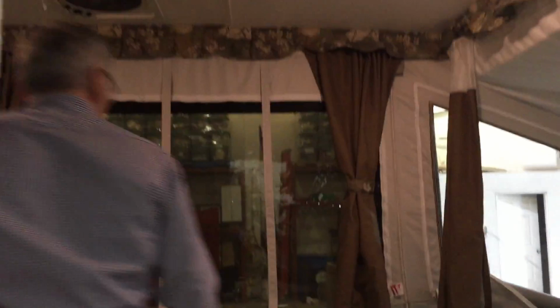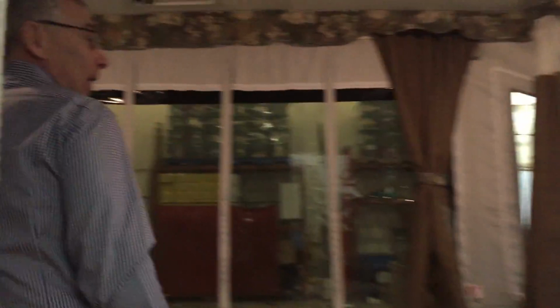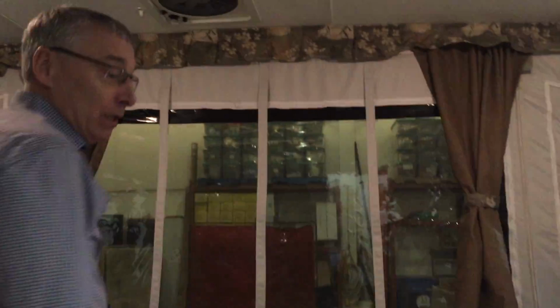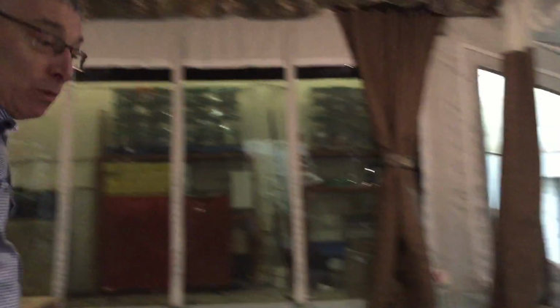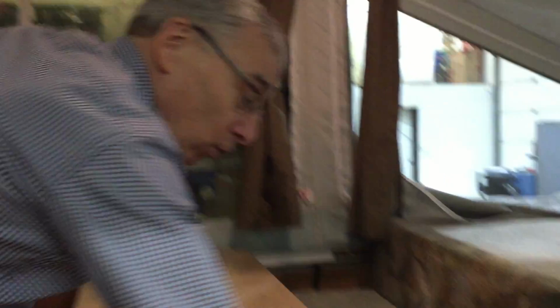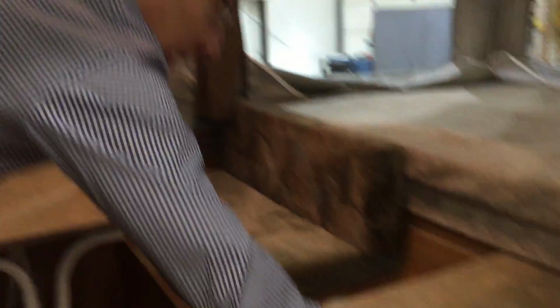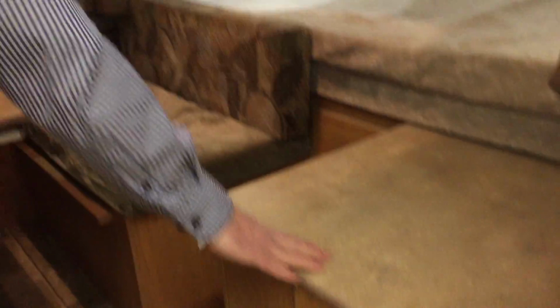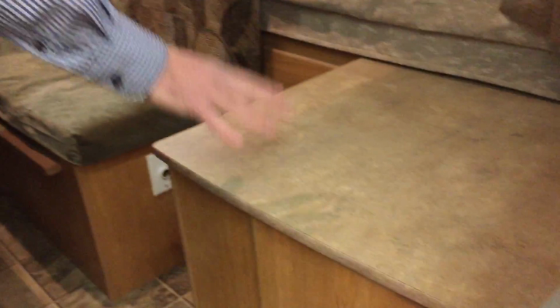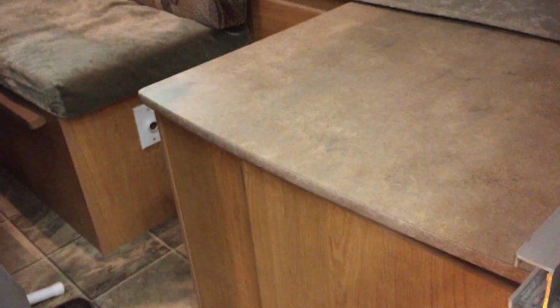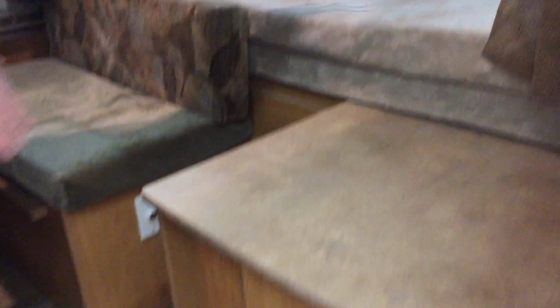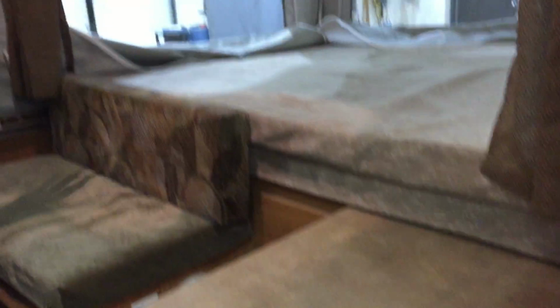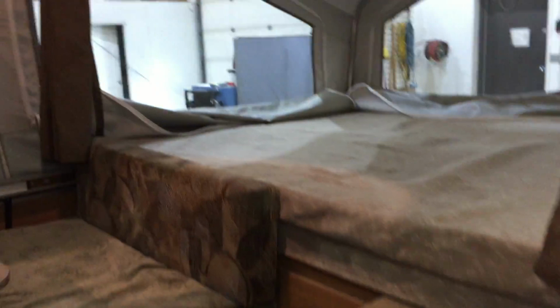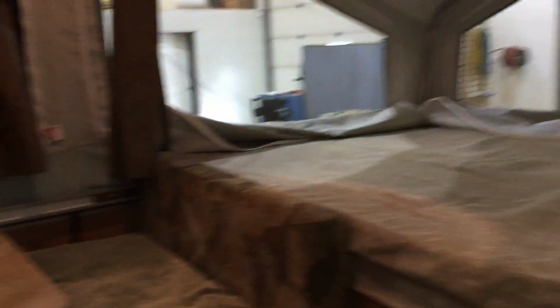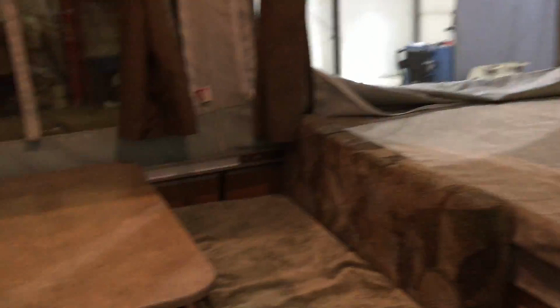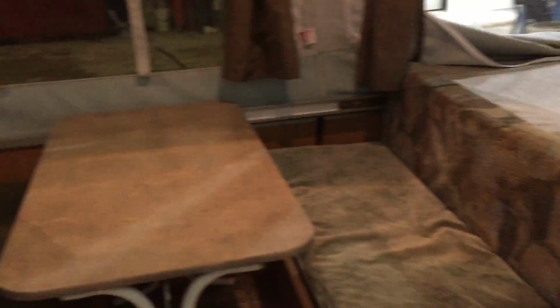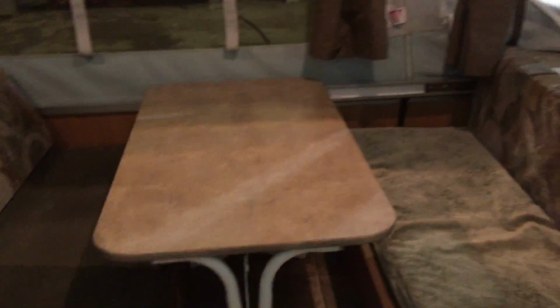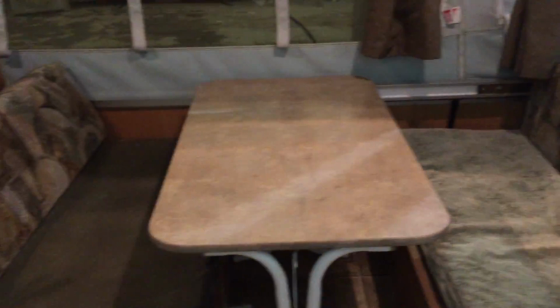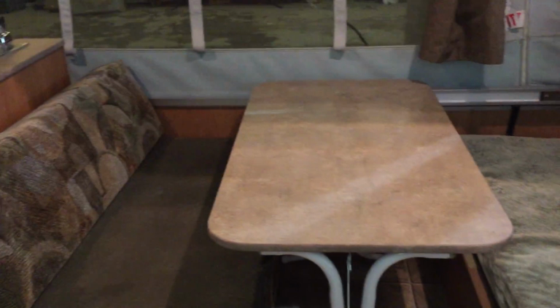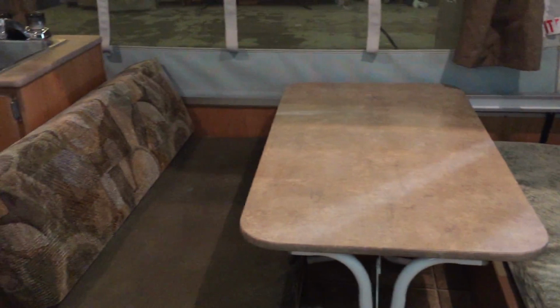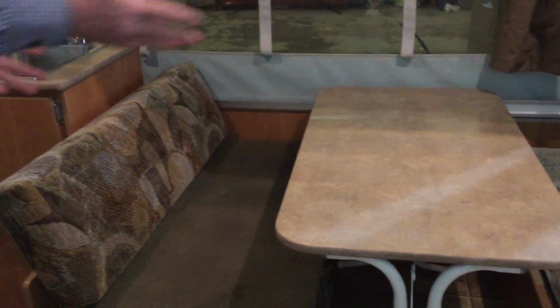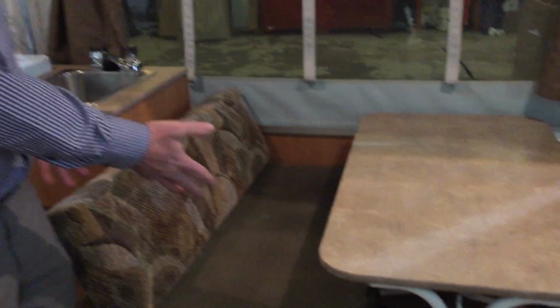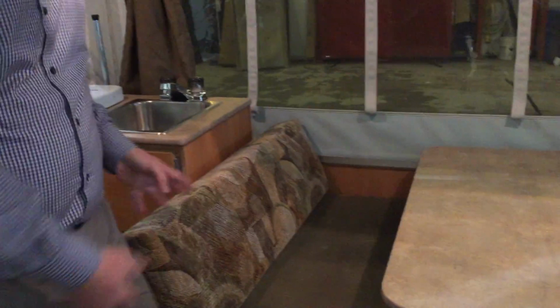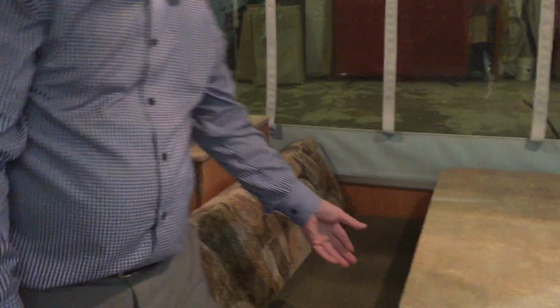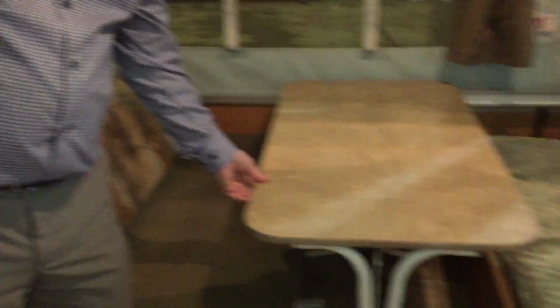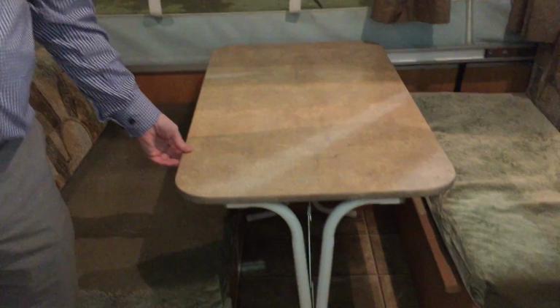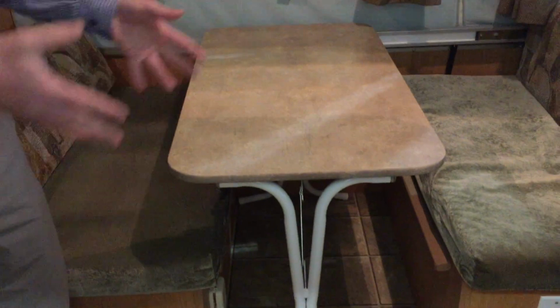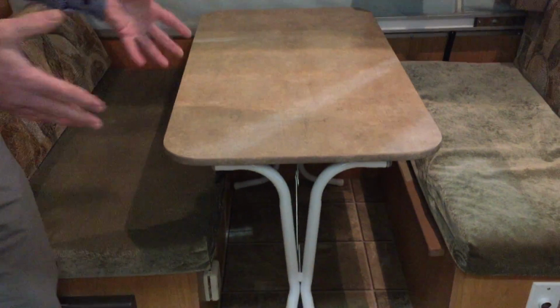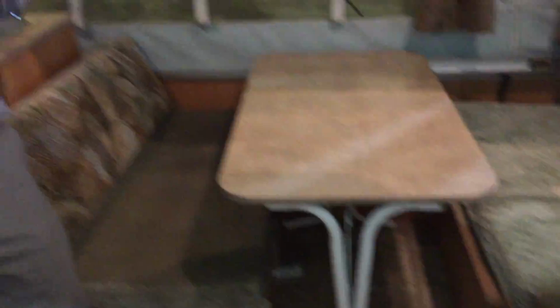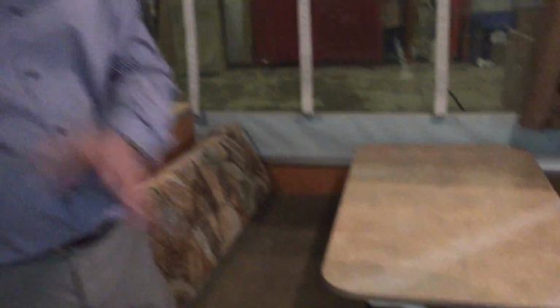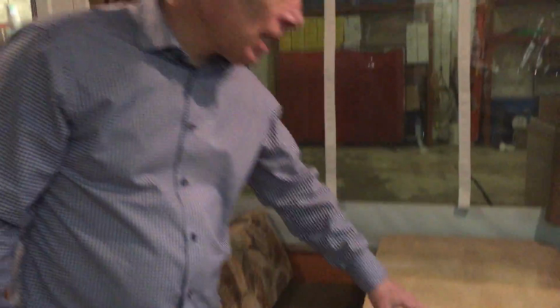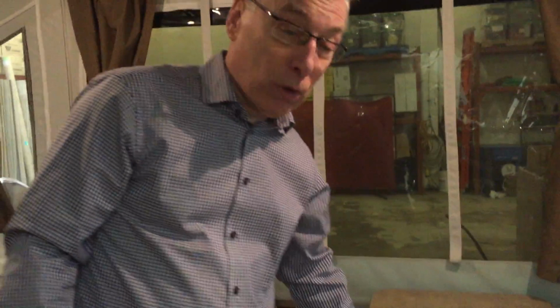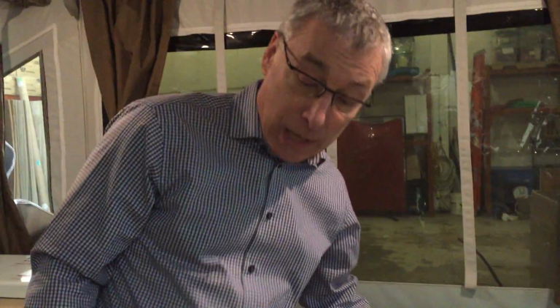This trailer has some nice storage right here with a cupboard and counter space. There's a queen bed and a dinette — the dinette makes into a bed if need be. Also, if you're in a campsite where you don't have a picnic table, this table will go outside.